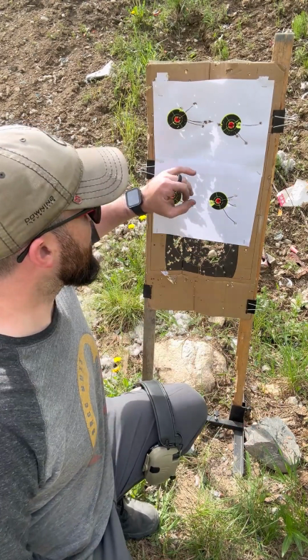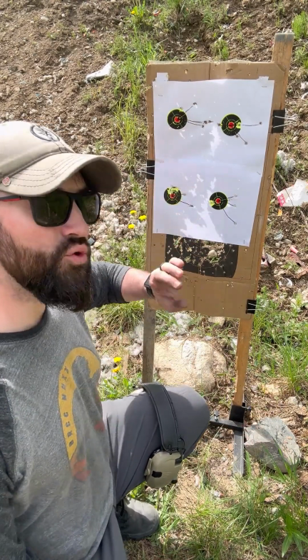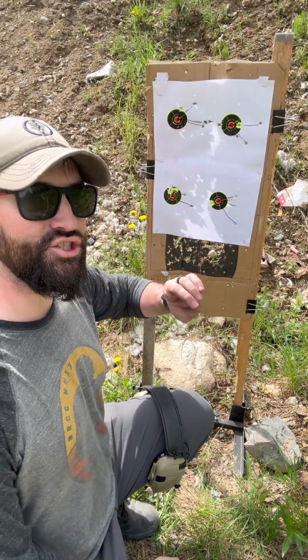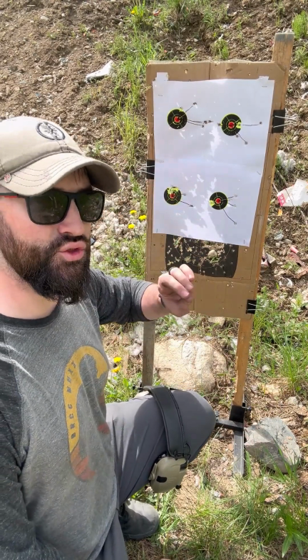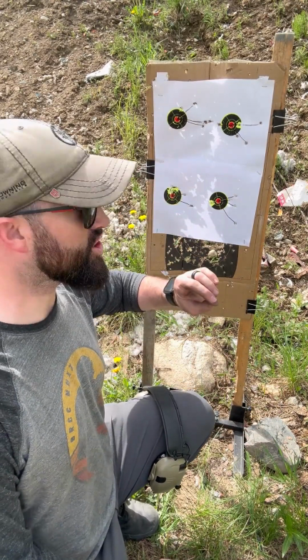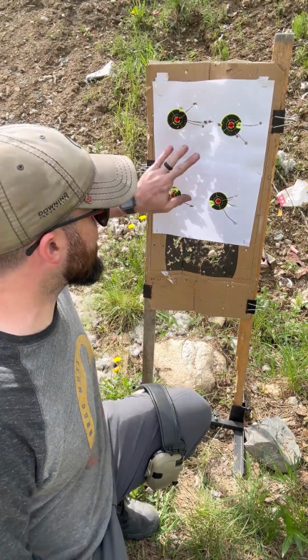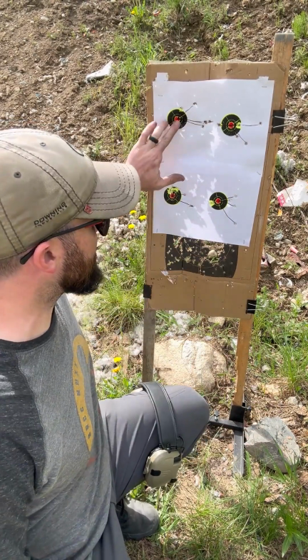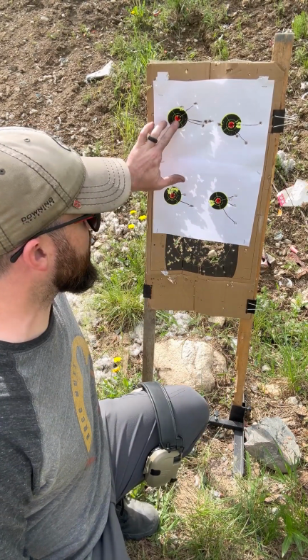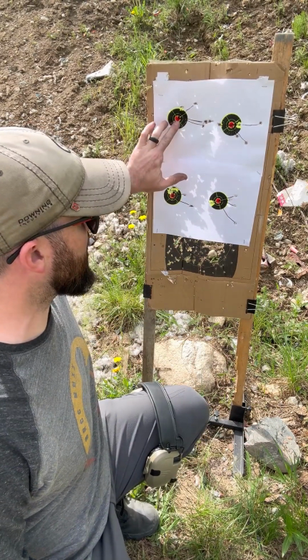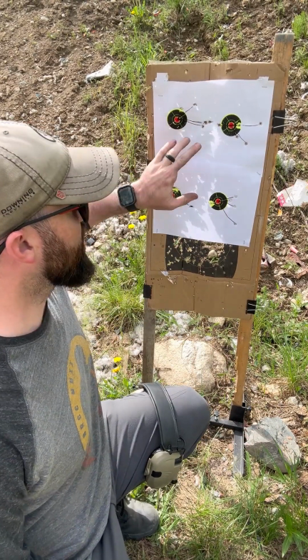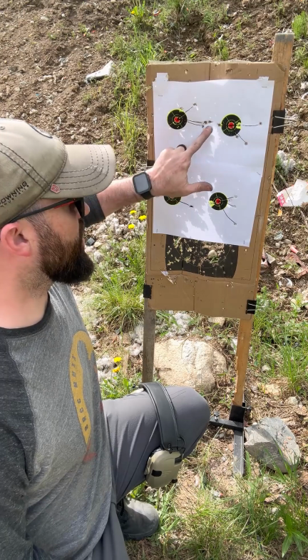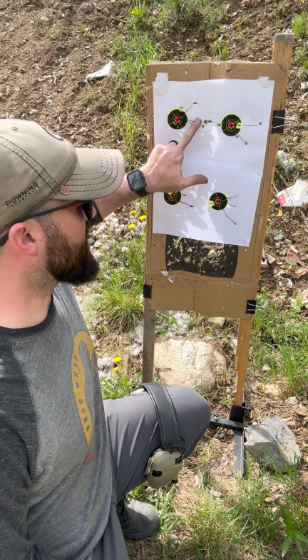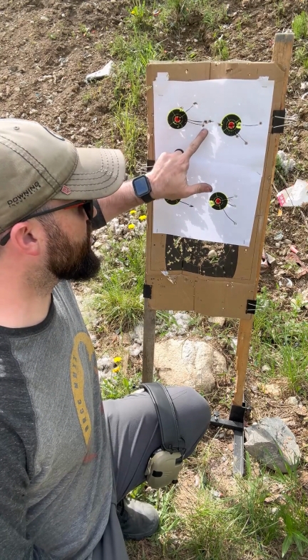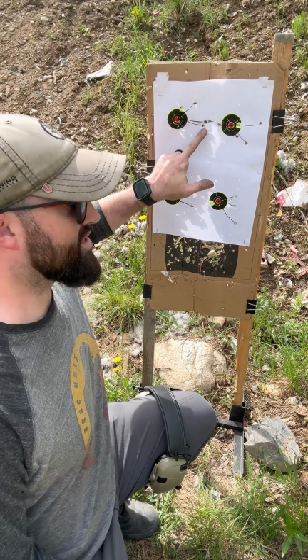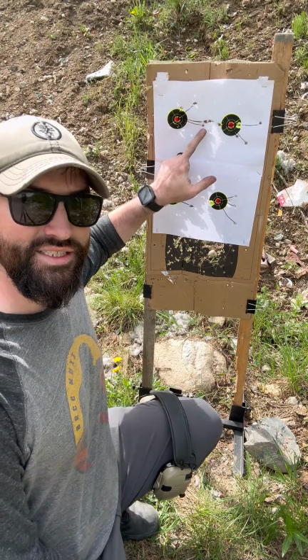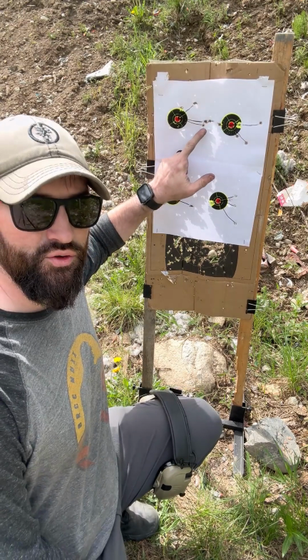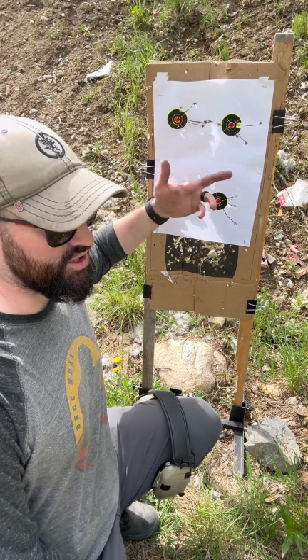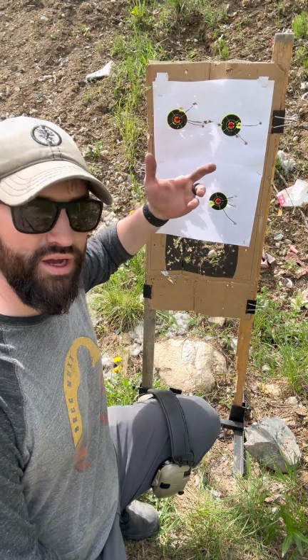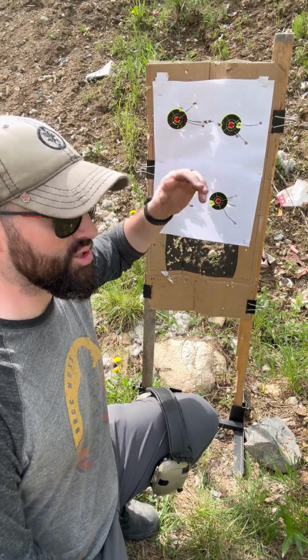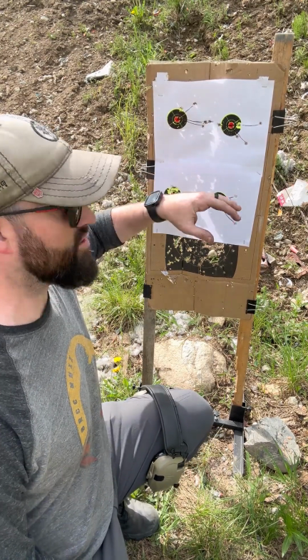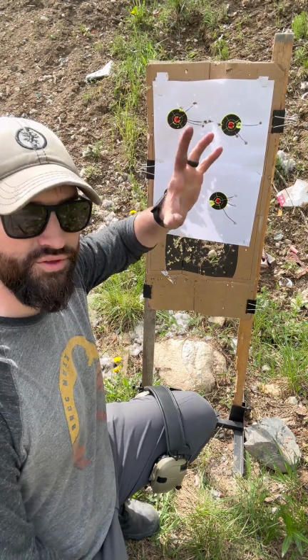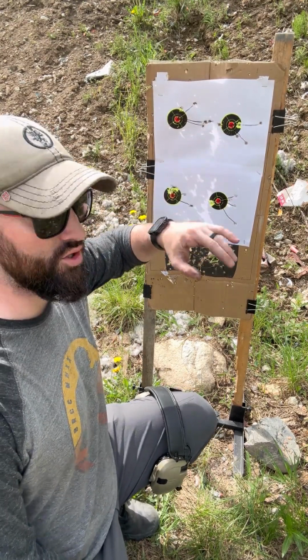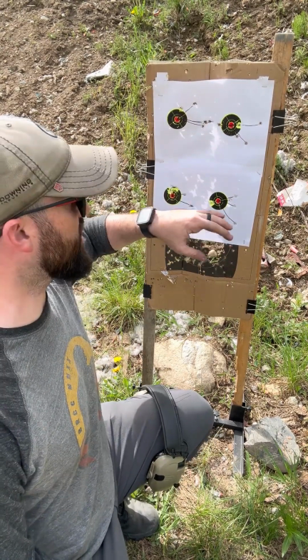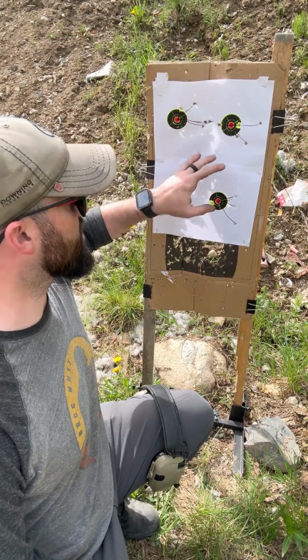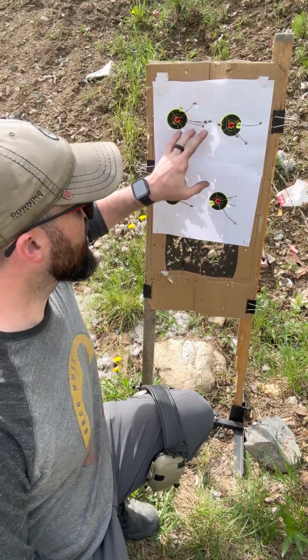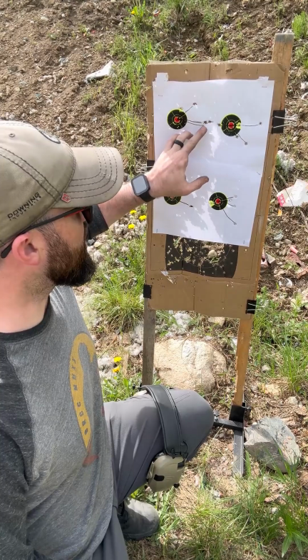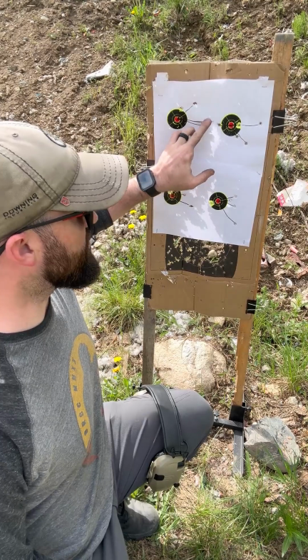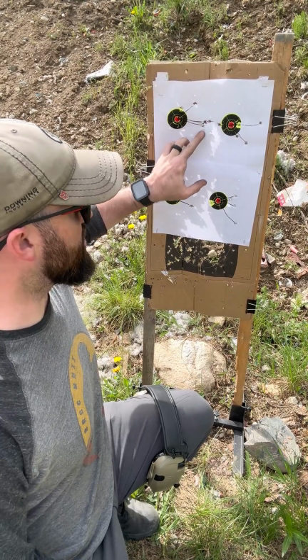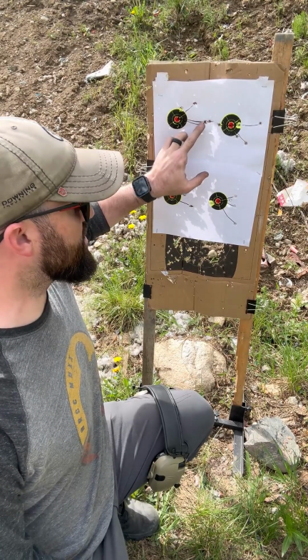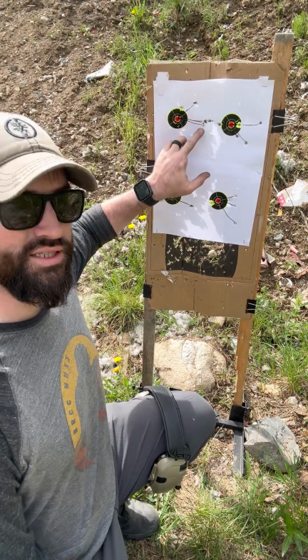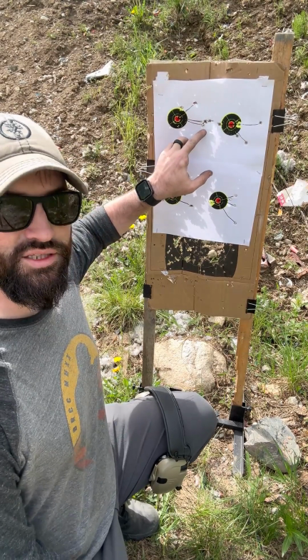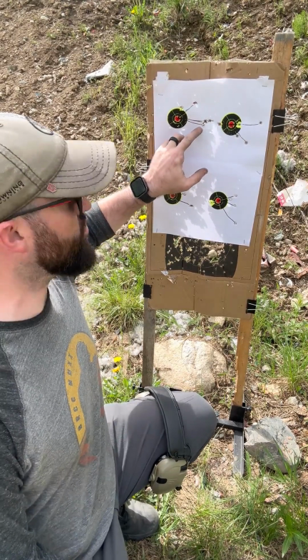If you had just three shots, let's take this target for example, and we have these three shots — a nice, tight group. This is at 25 yards with a pistol off of a rest basically. This is a decent, nice little group.